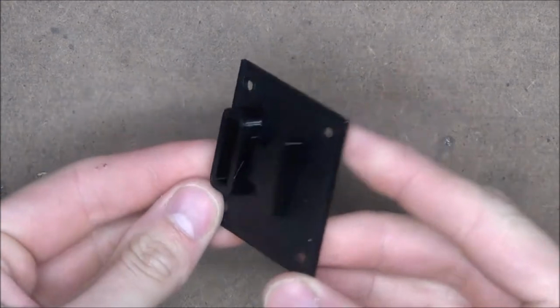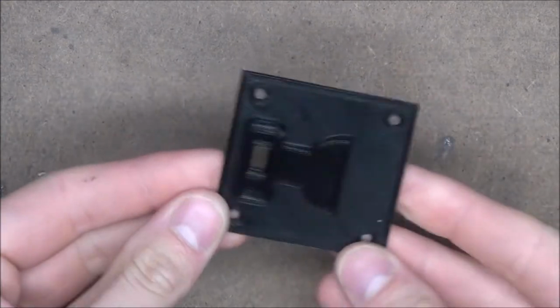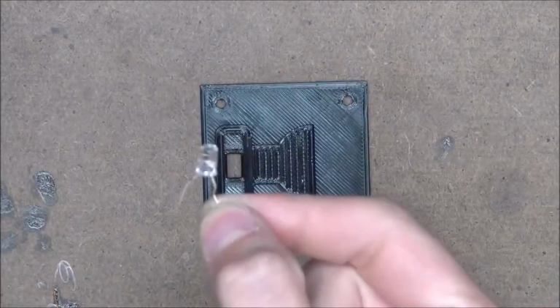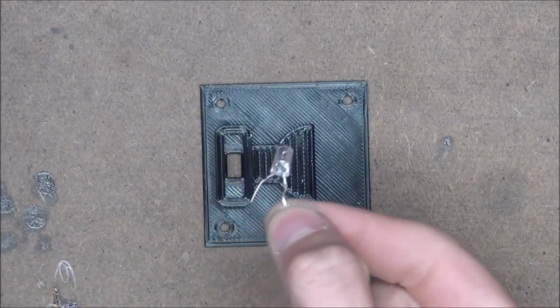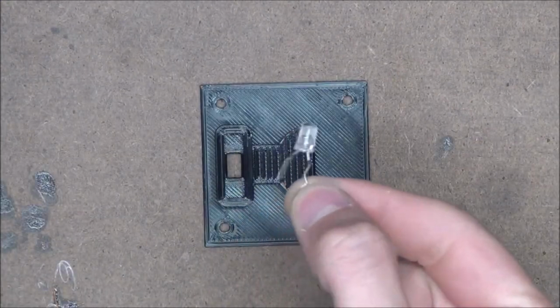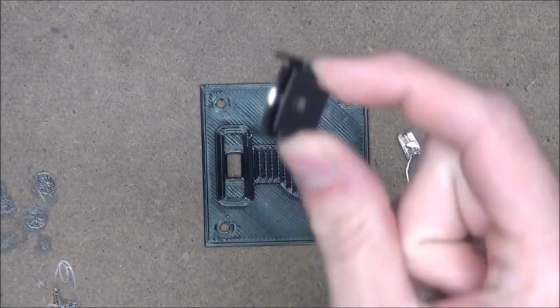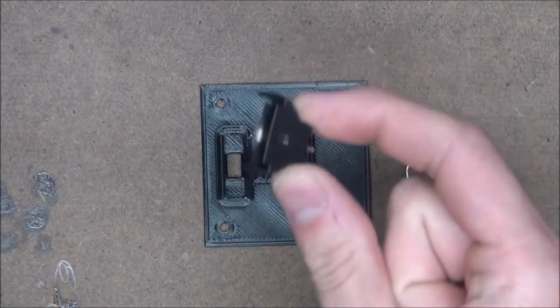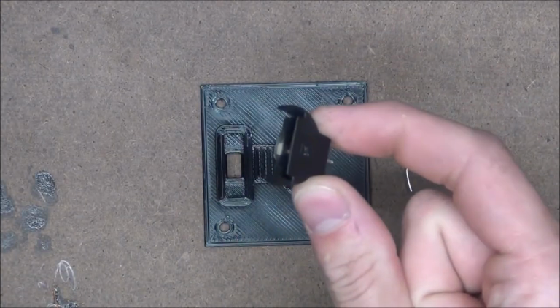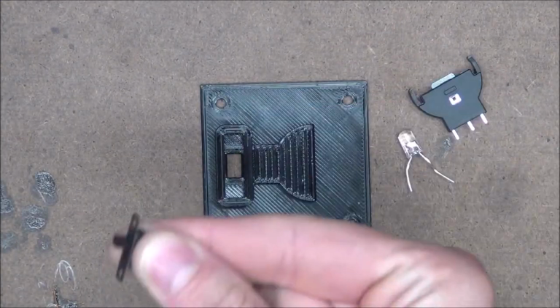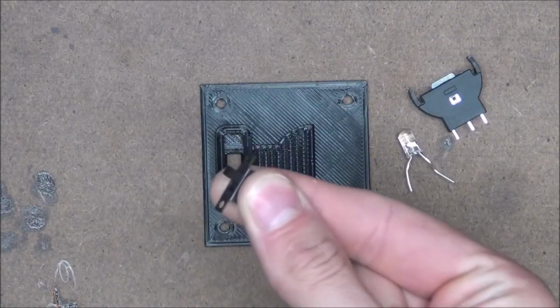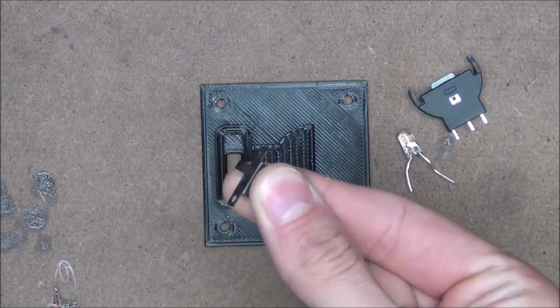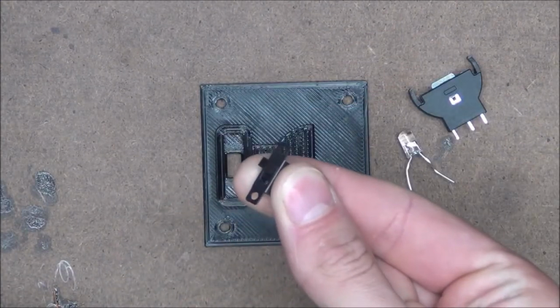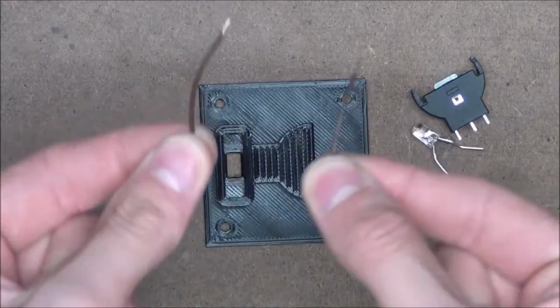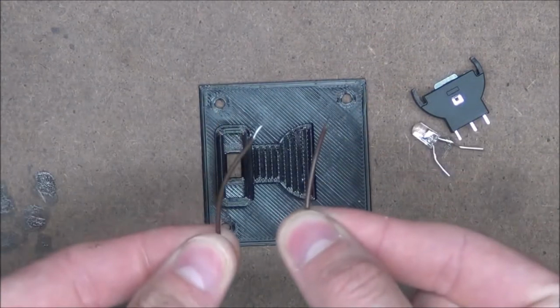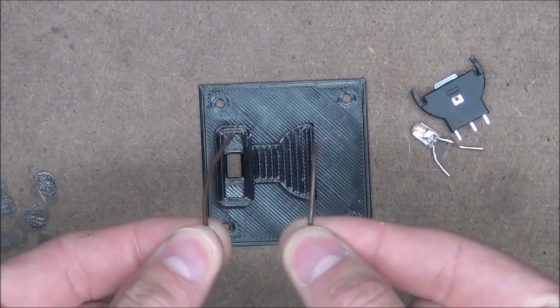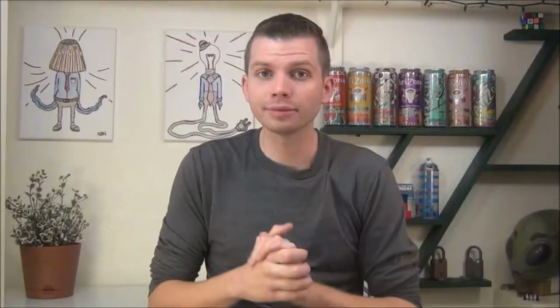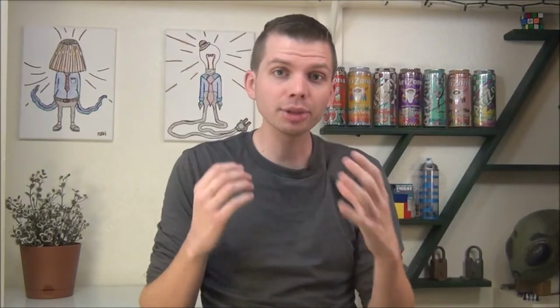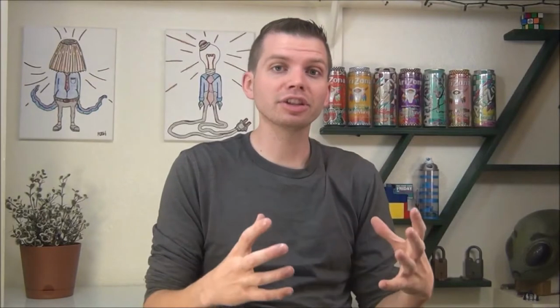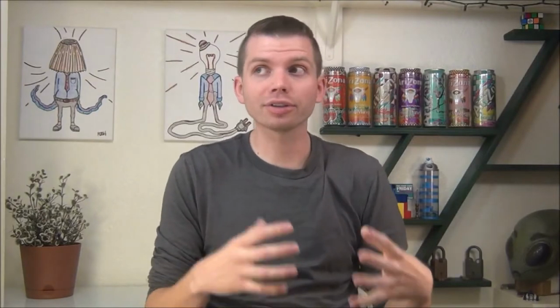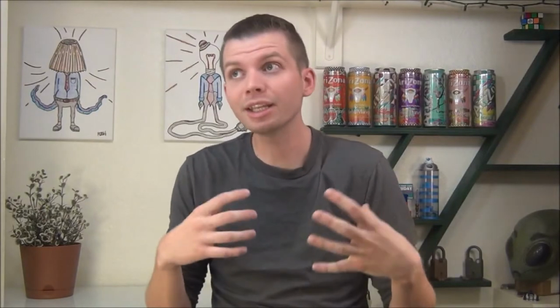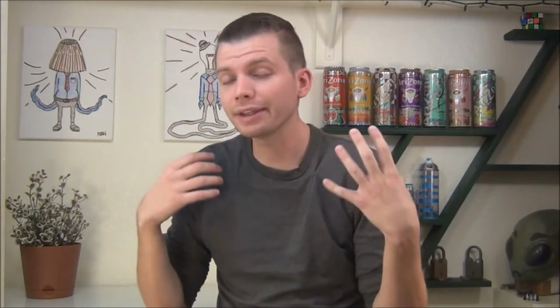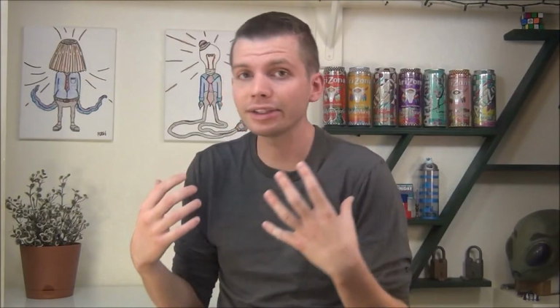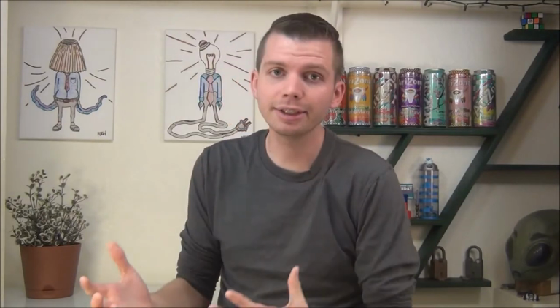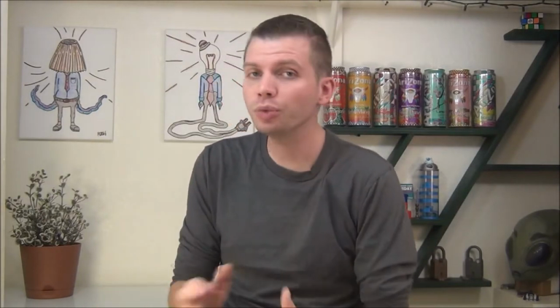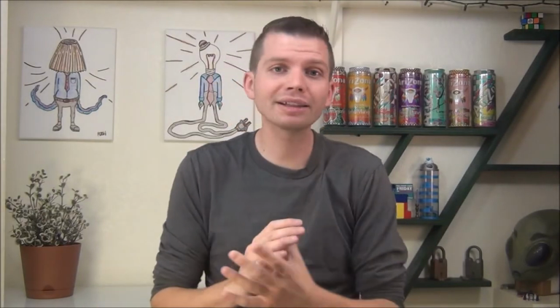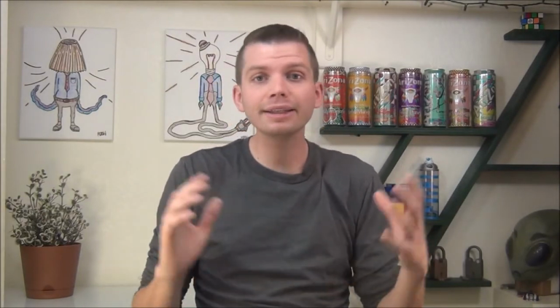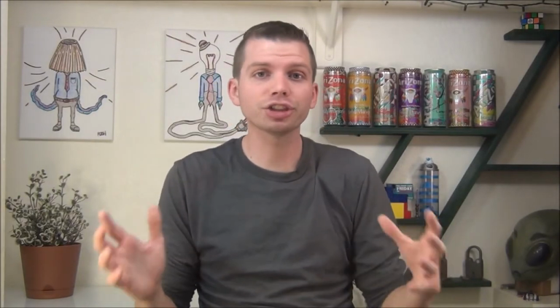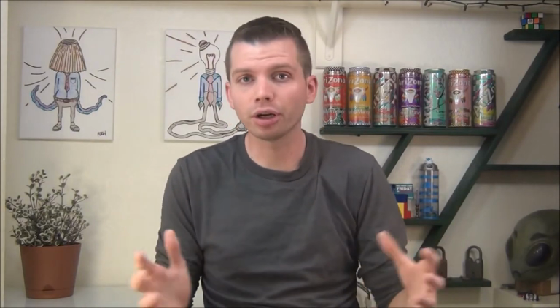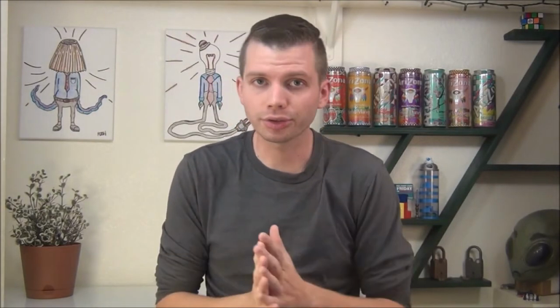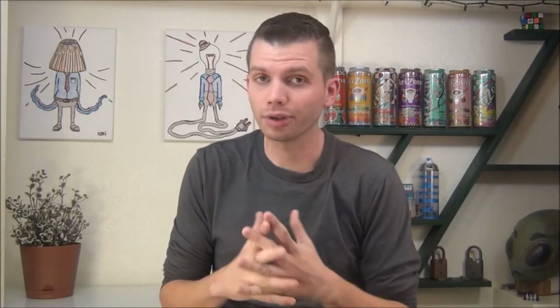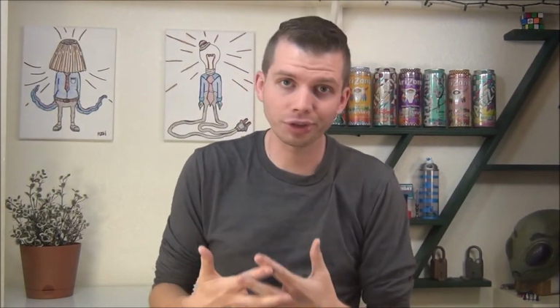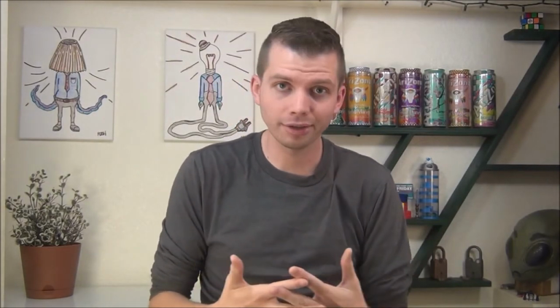With that complete we can set it aside and focus on the base plate and electronics — namely a flickering LED, battery connector, power switch, and a few wires. Some of these parts, namely the LED, you can find in any cheap dollar store electric candle.